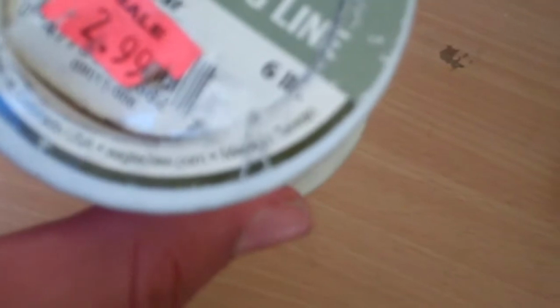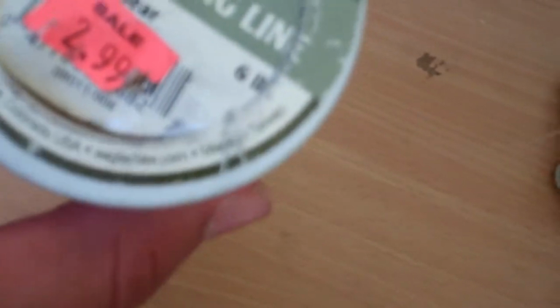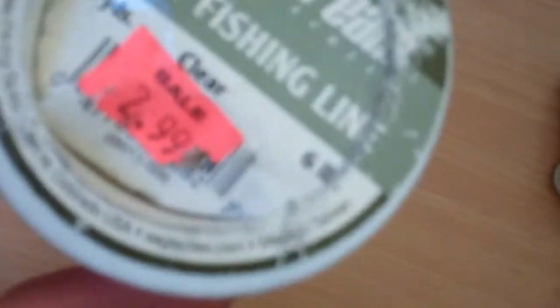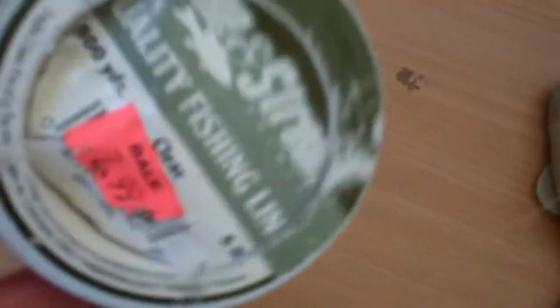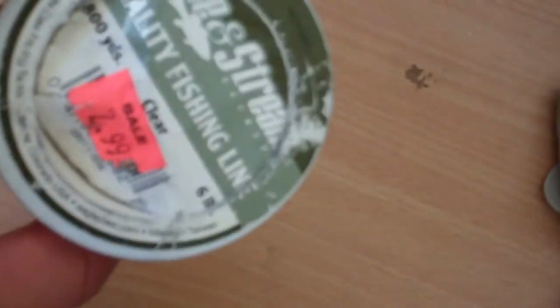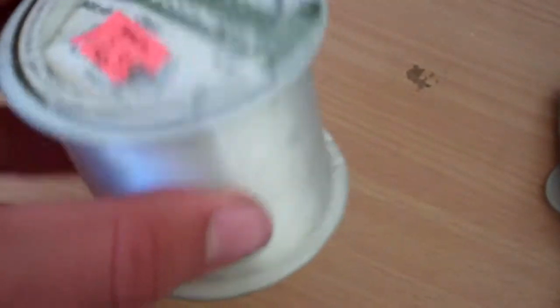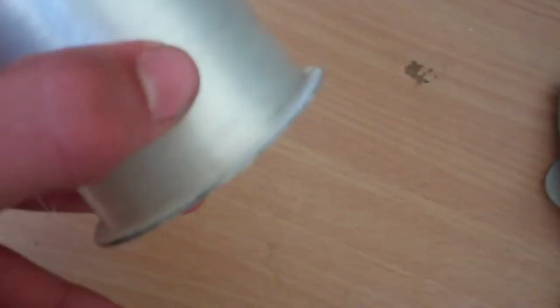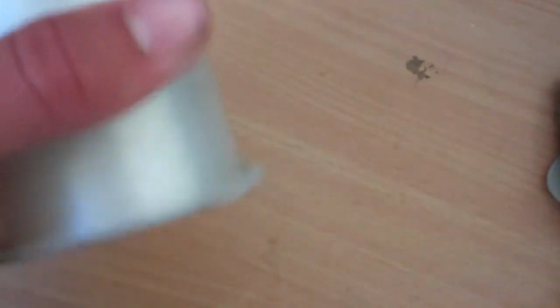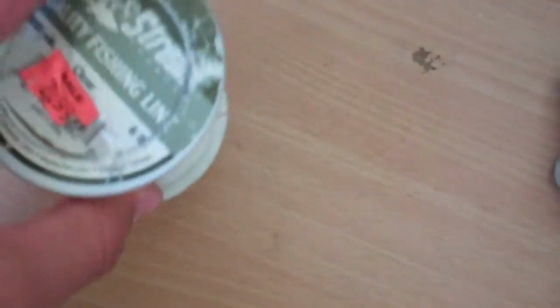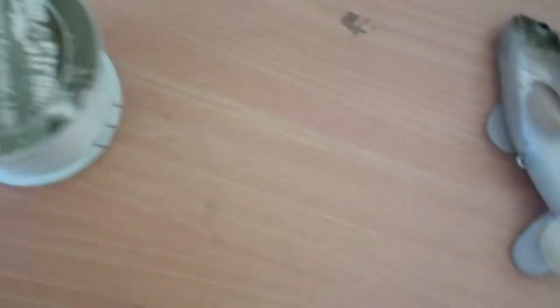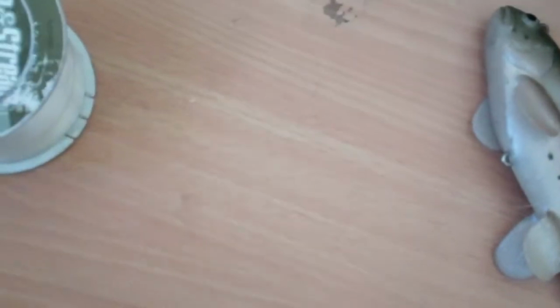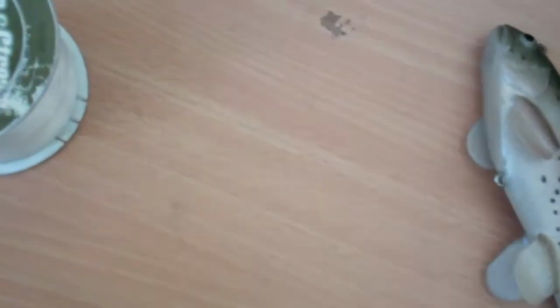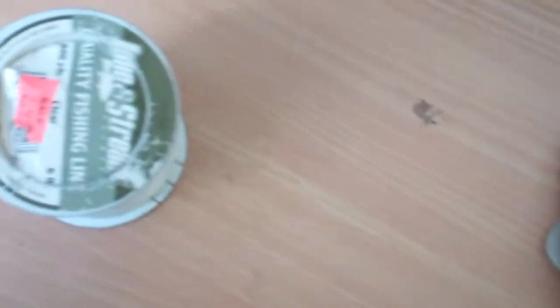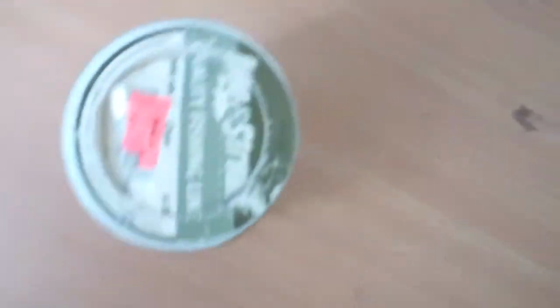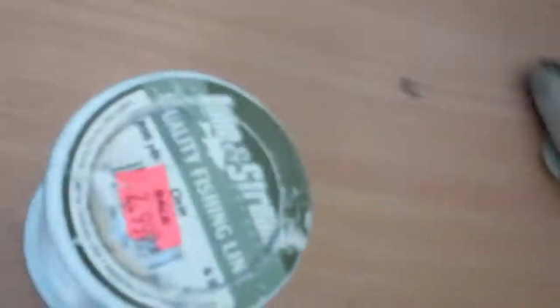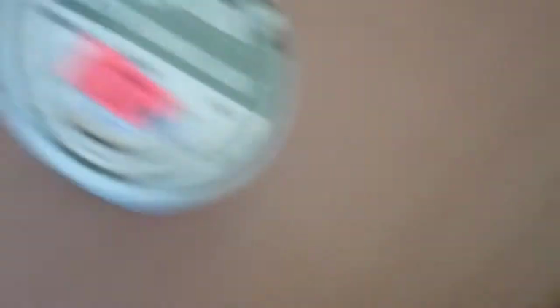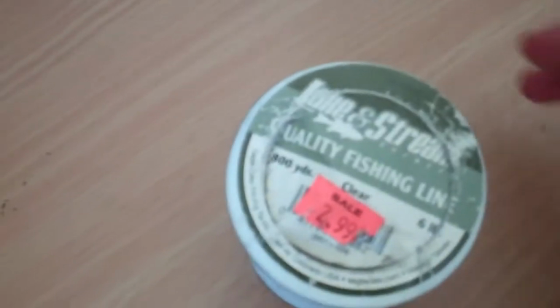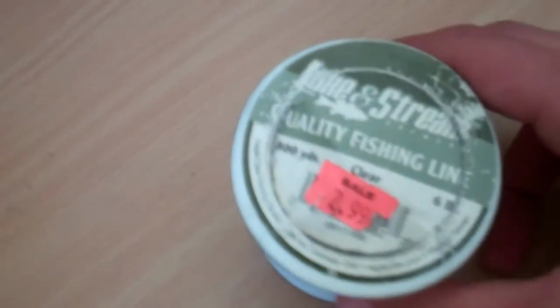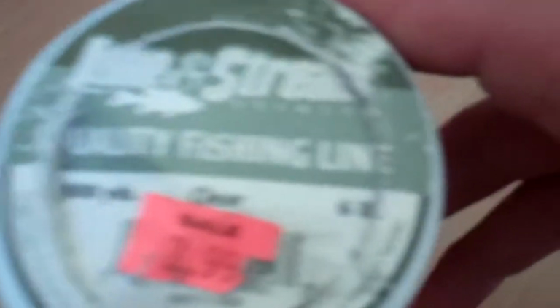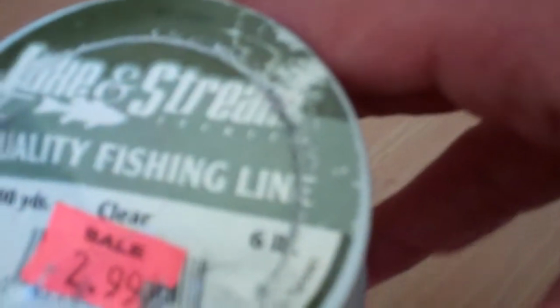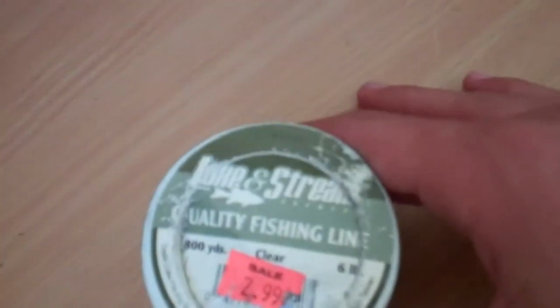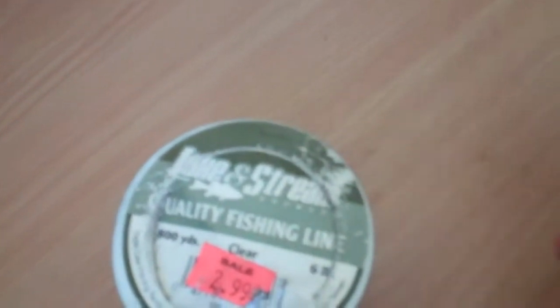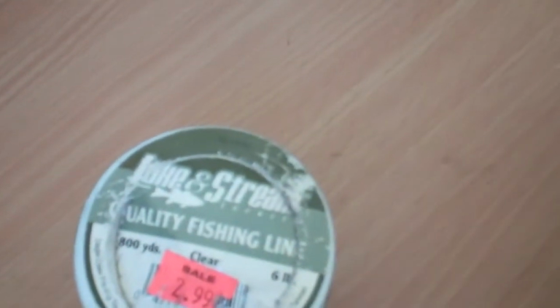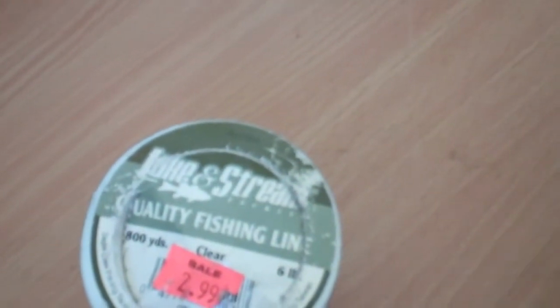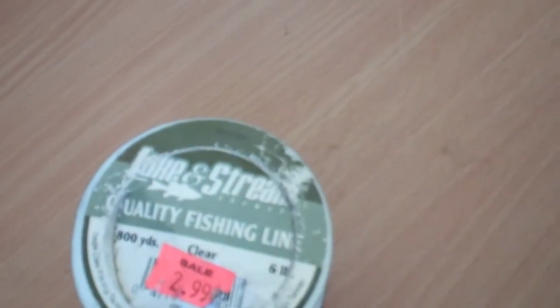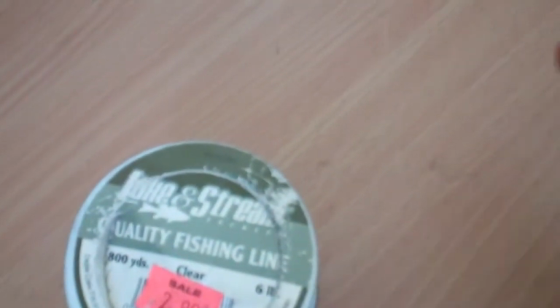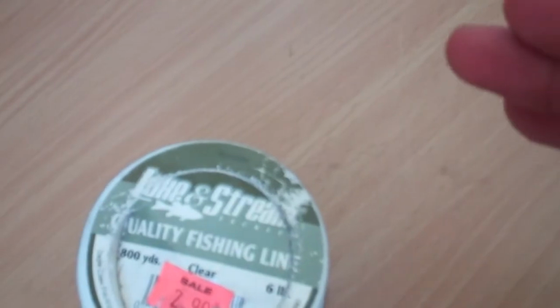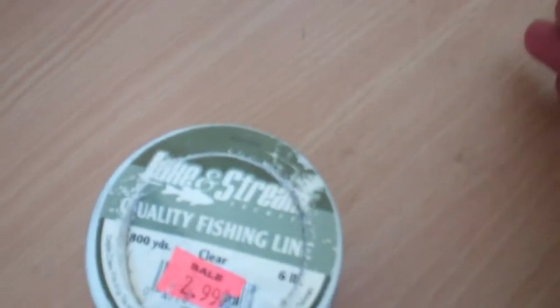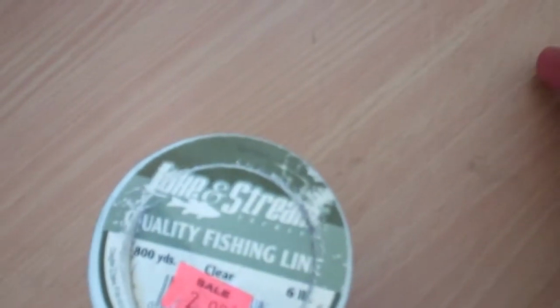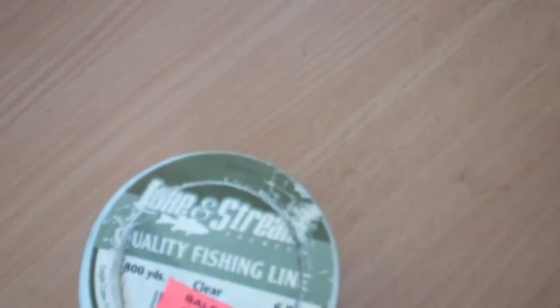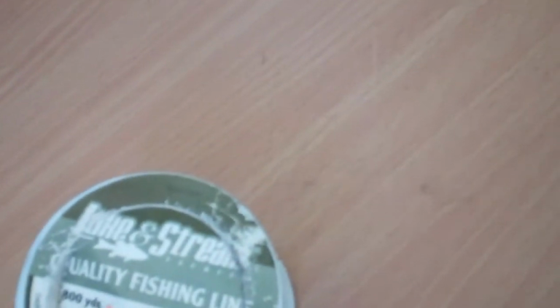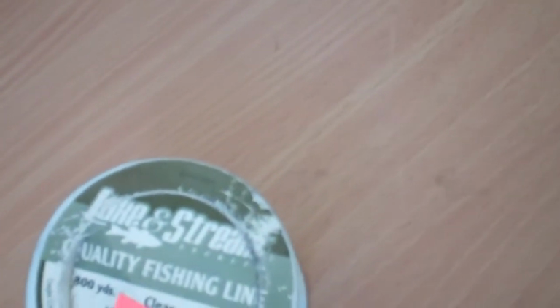I recommend using this kind of lines — hard lines. No 4lb lines, forget about that stuff. 6lb line, I would recommend using for fish about 18 inches to 28 inches.